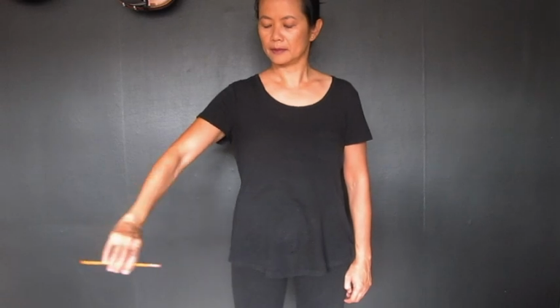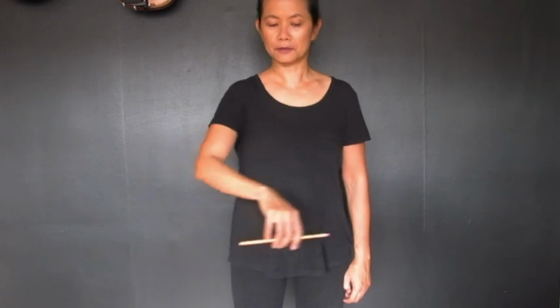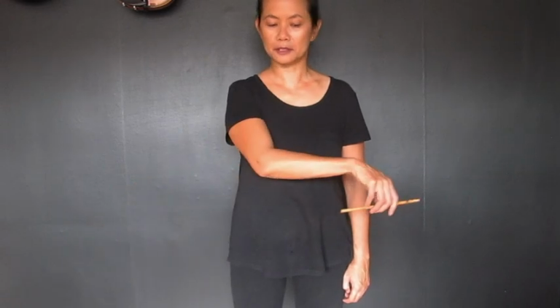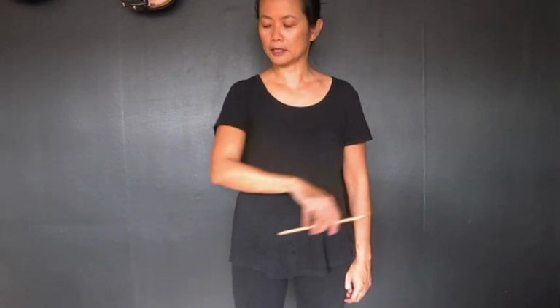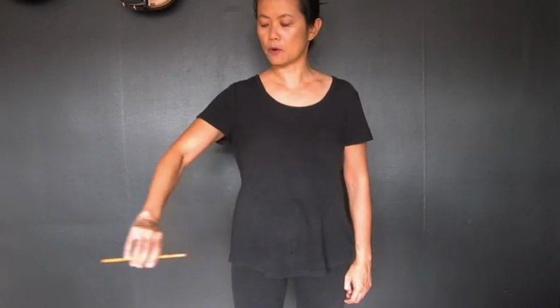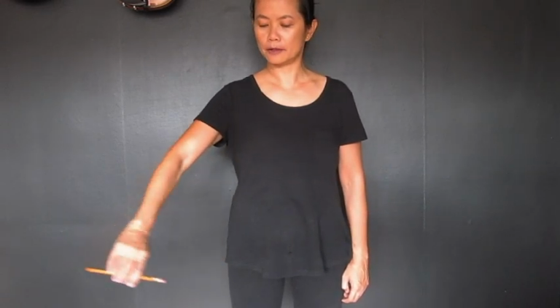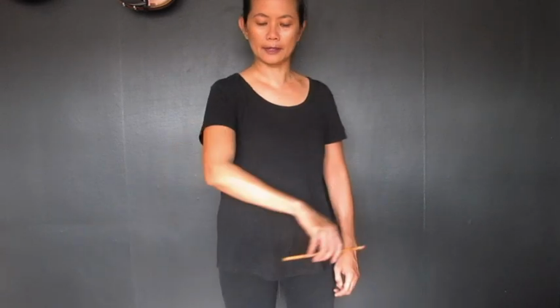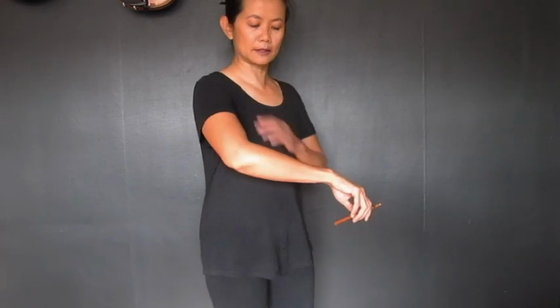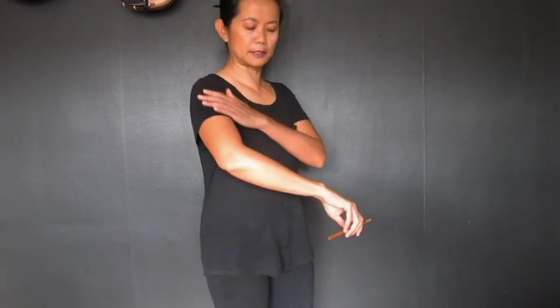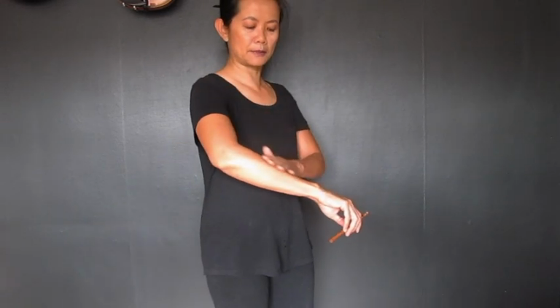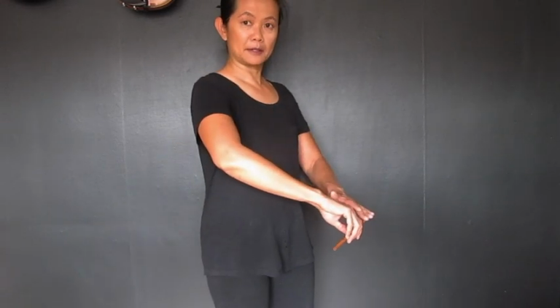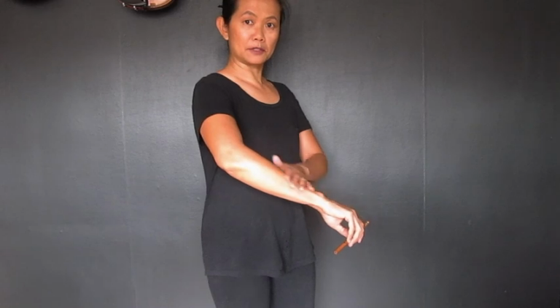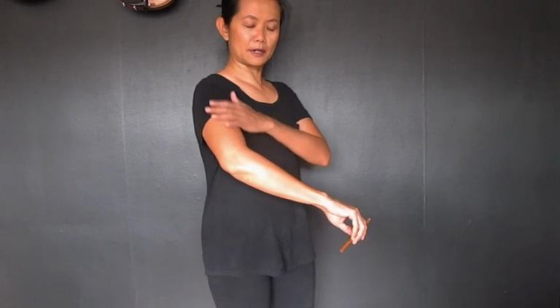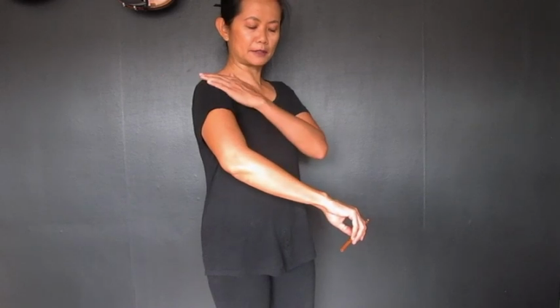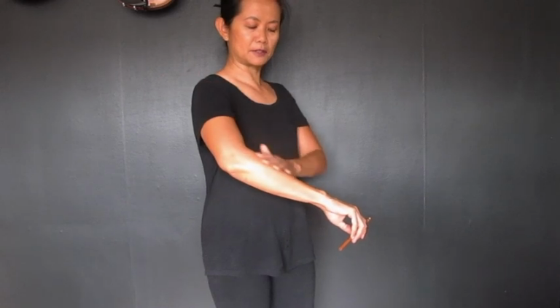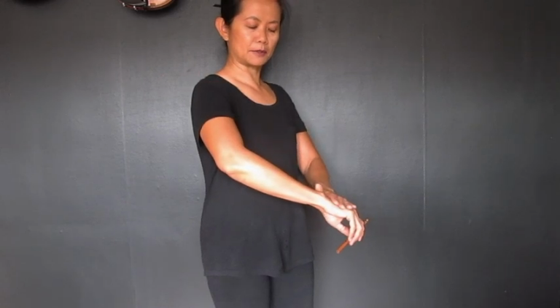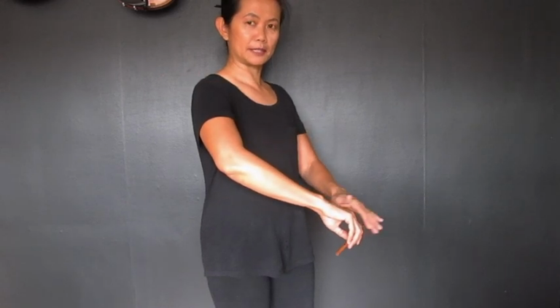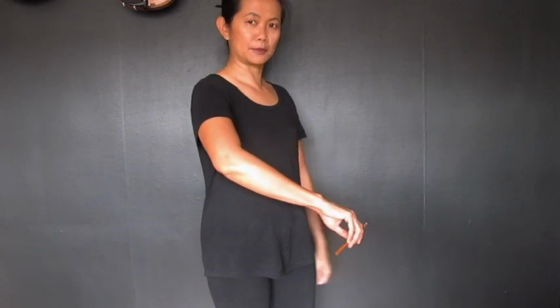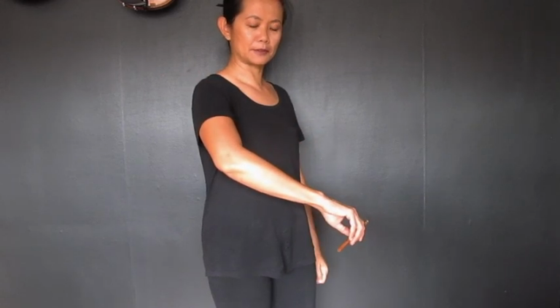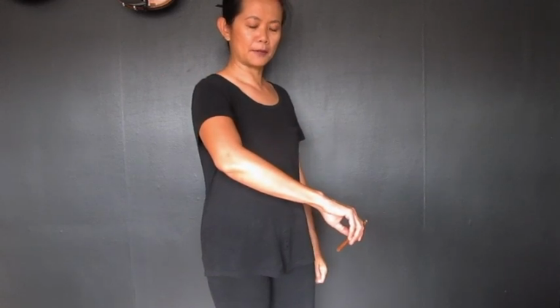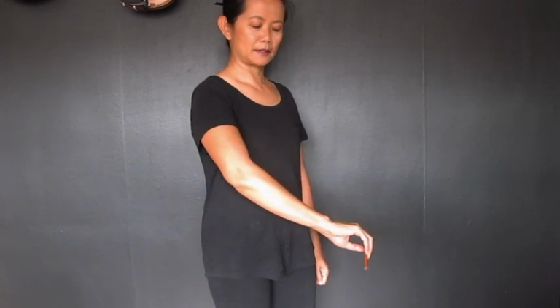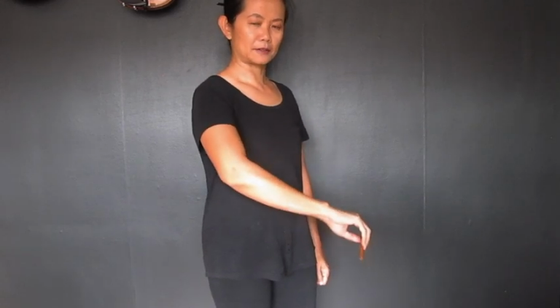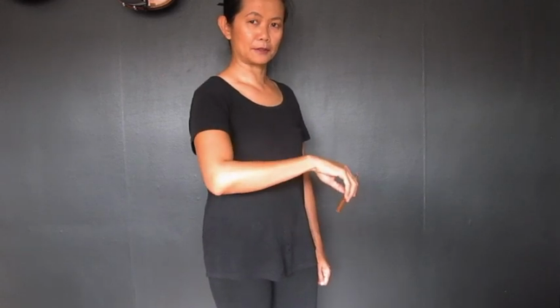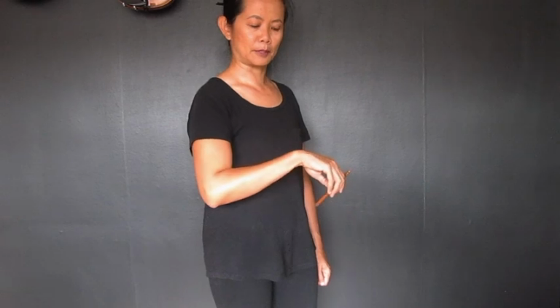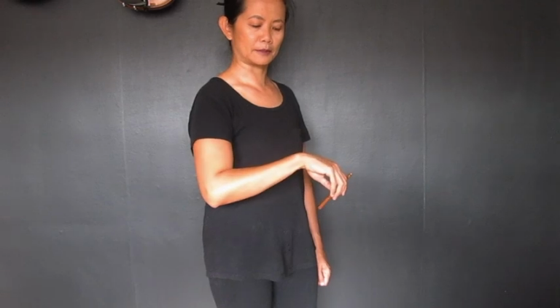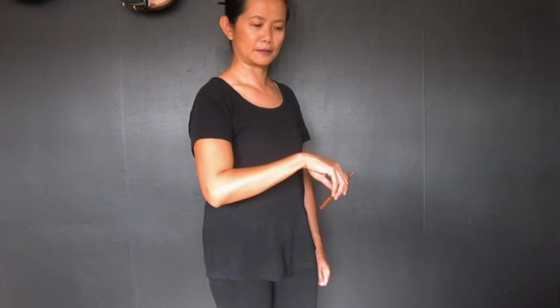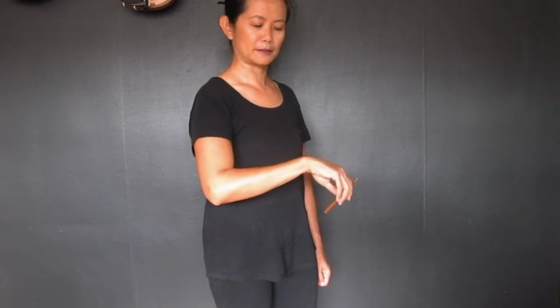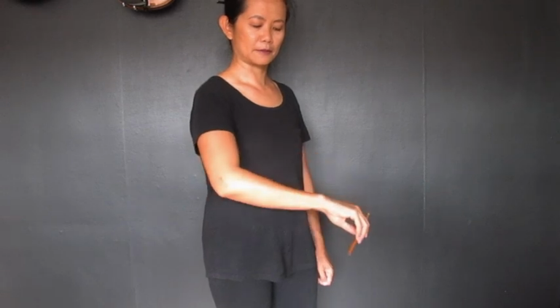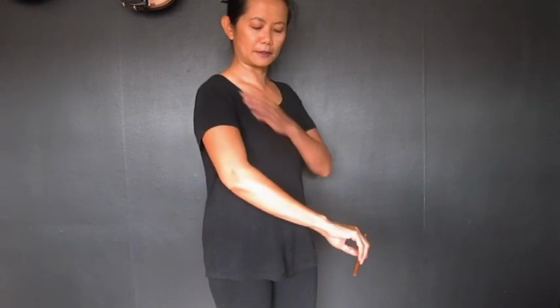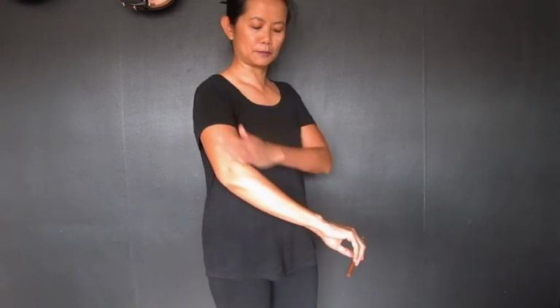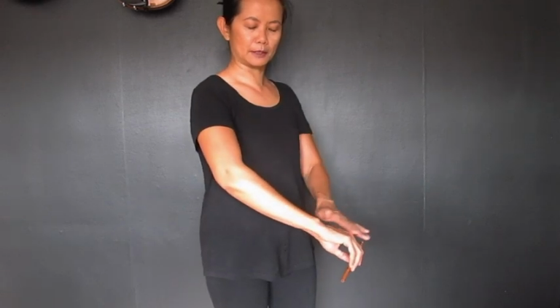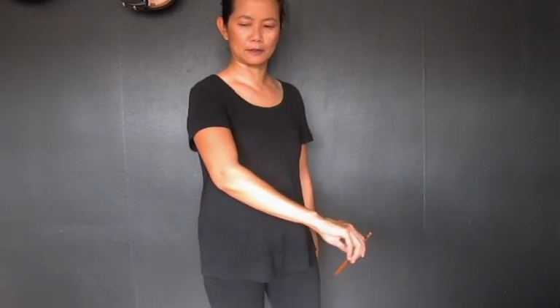Also check for ski slope — making sure everything is nice and smooth all the way down to your pencil, and that you're not holding your bow arm awkwardly. Everything nice and smooth like a ski slope.